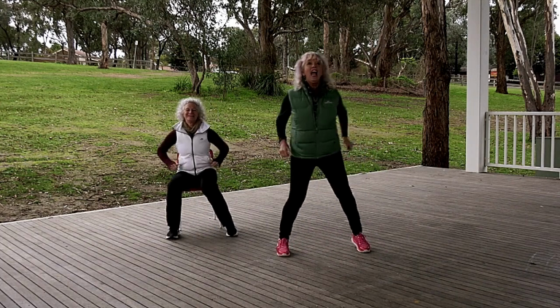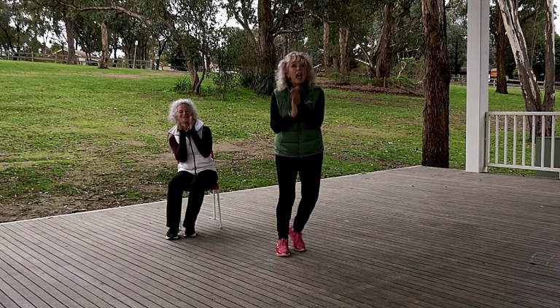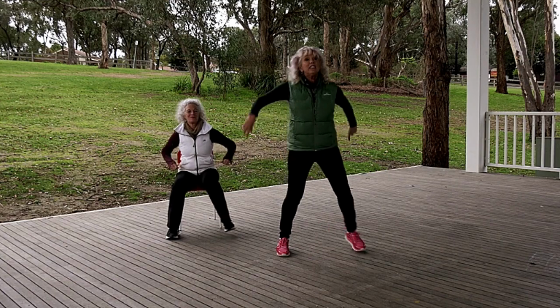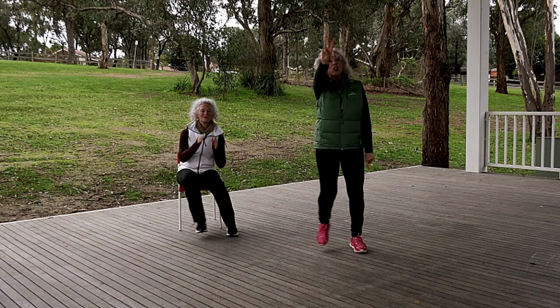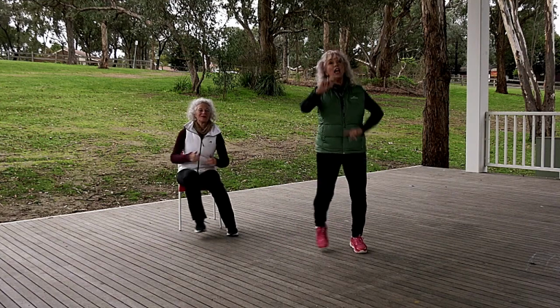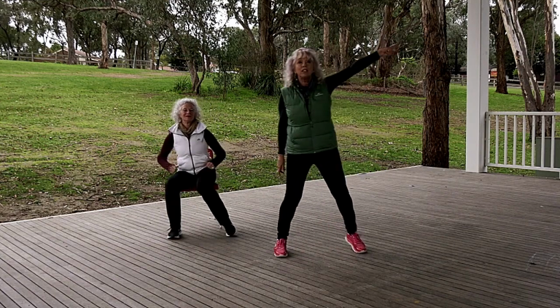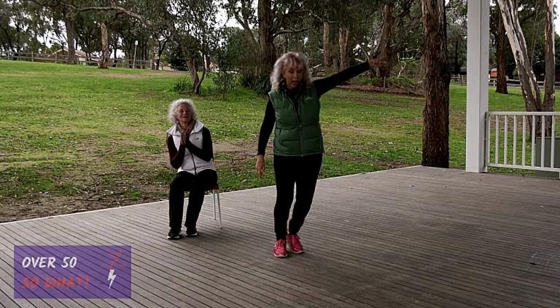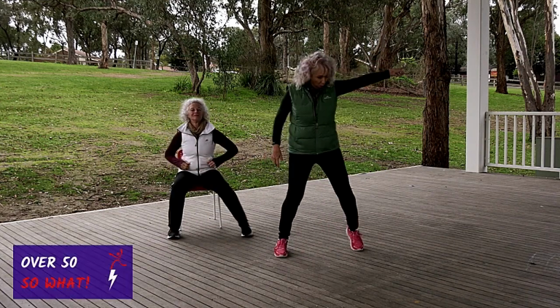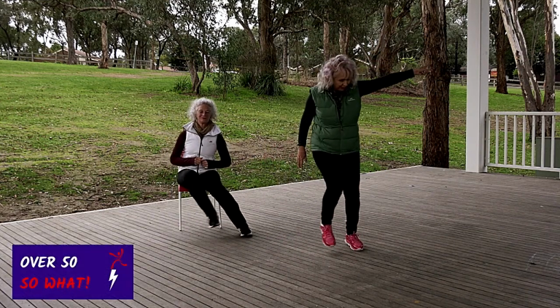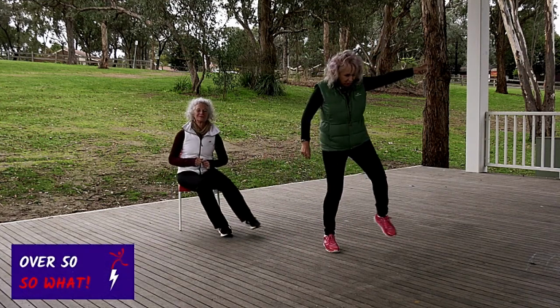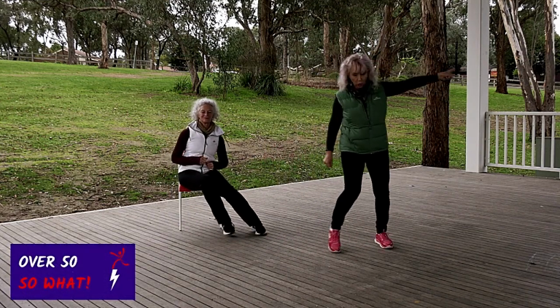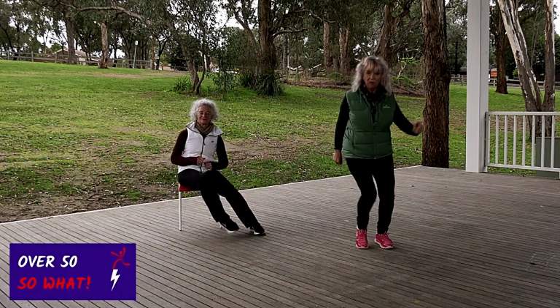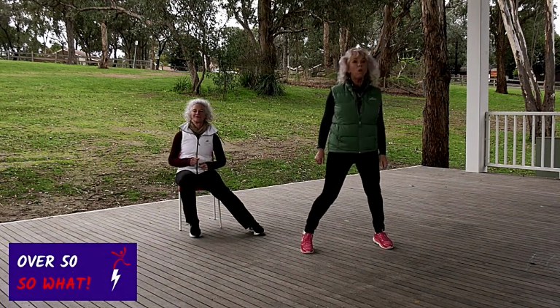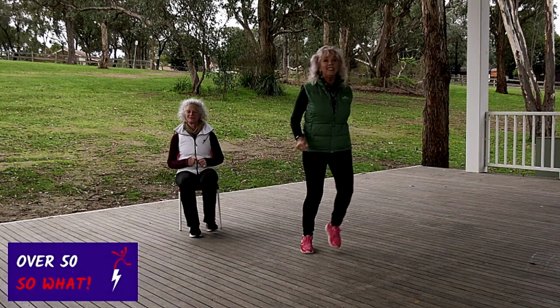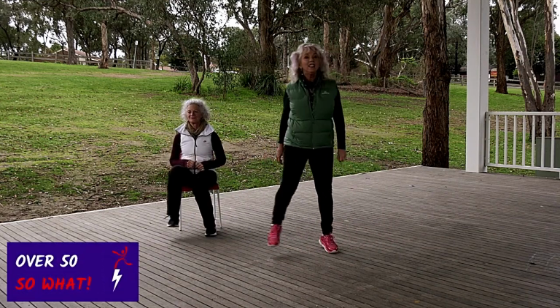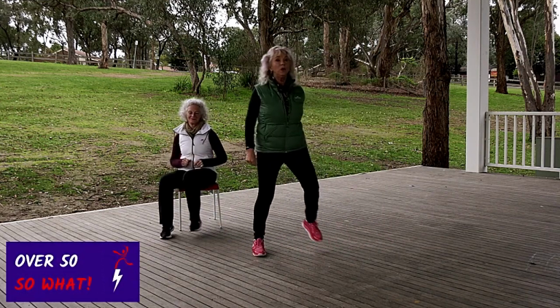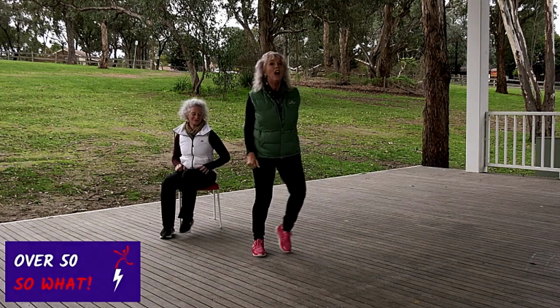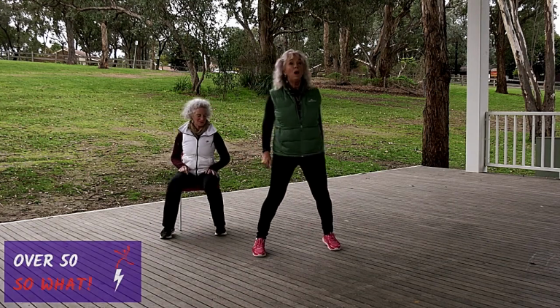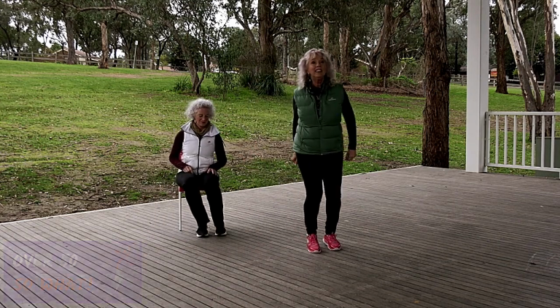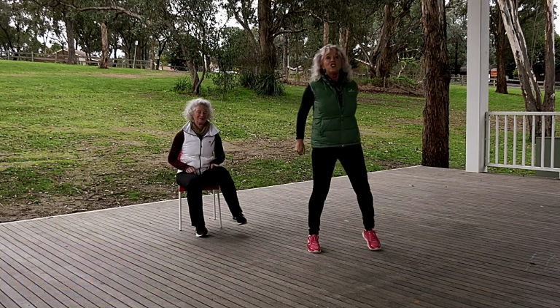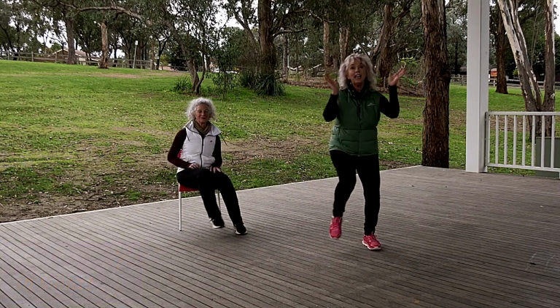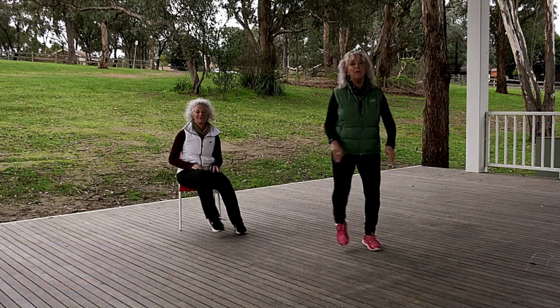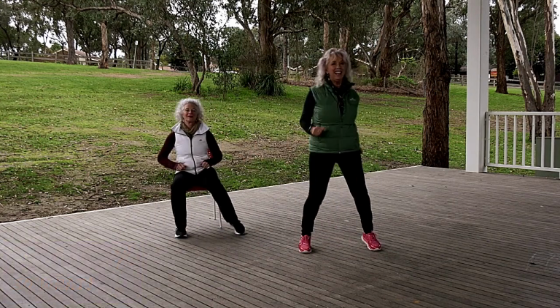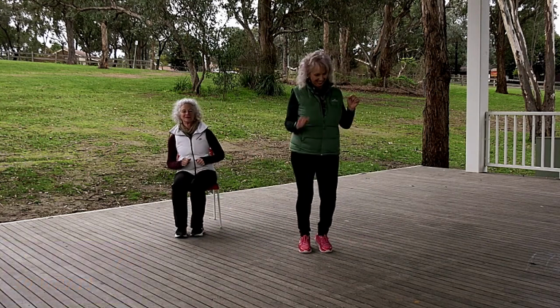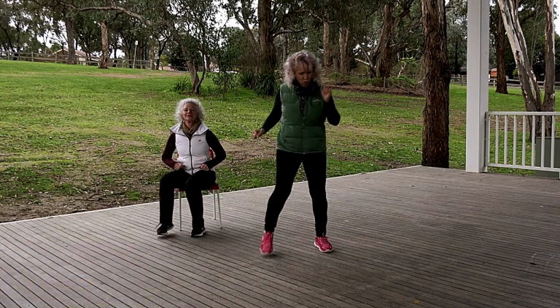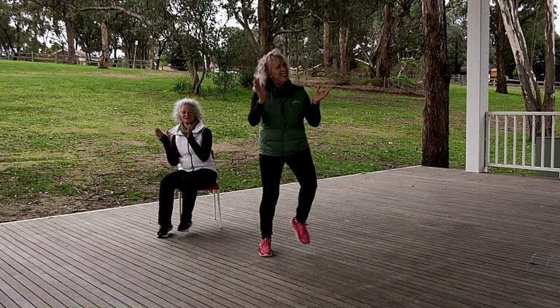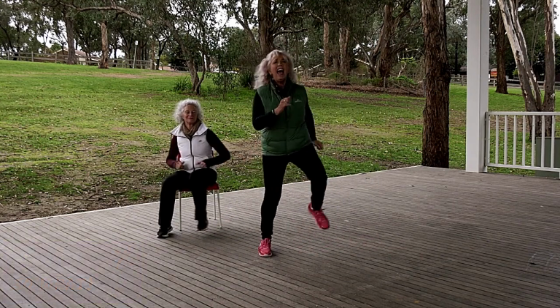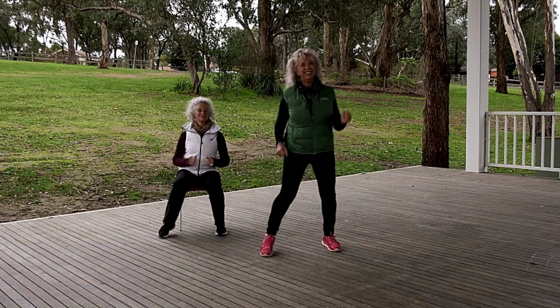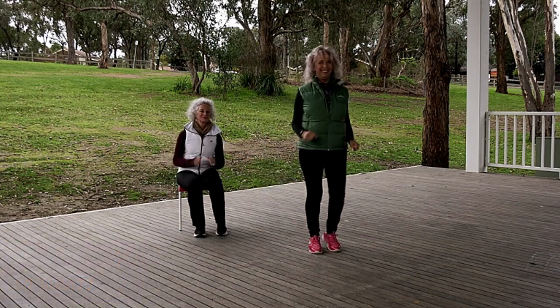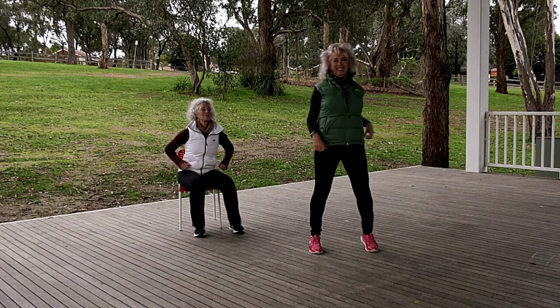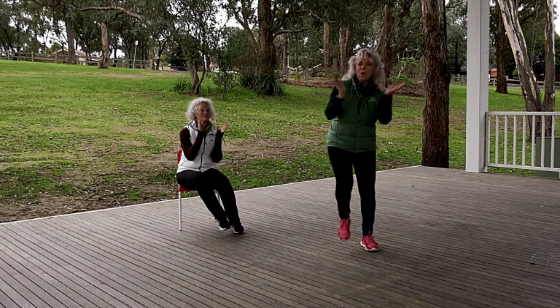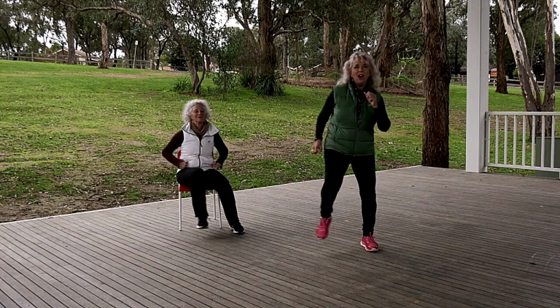And now we're going to take two steps this way. One, two. One, two. Add a clap. Yeah! Woohoo!